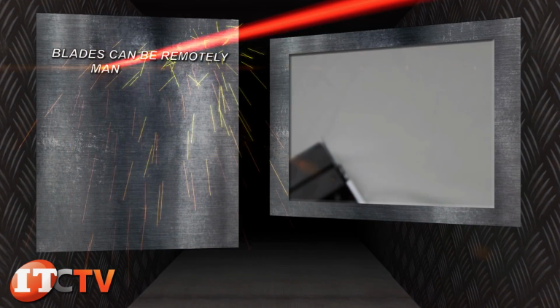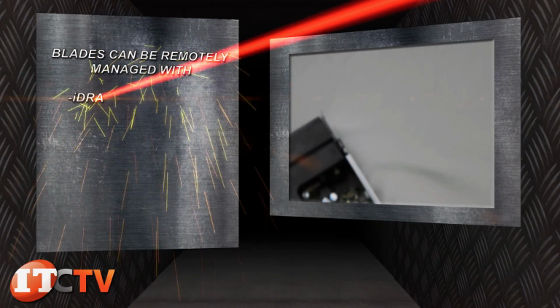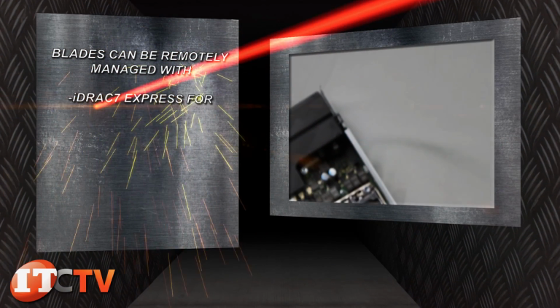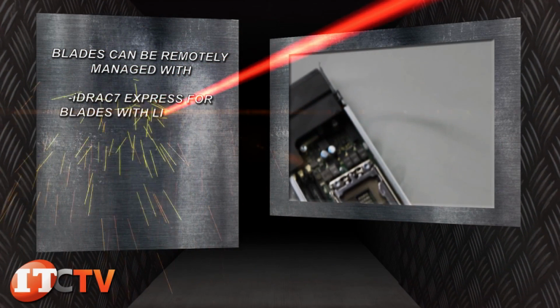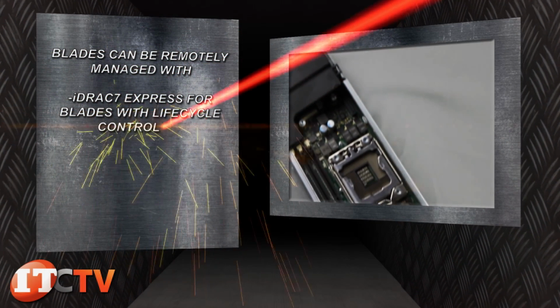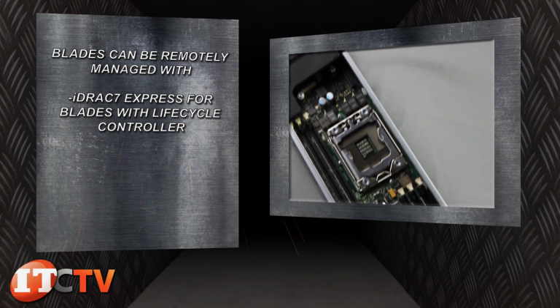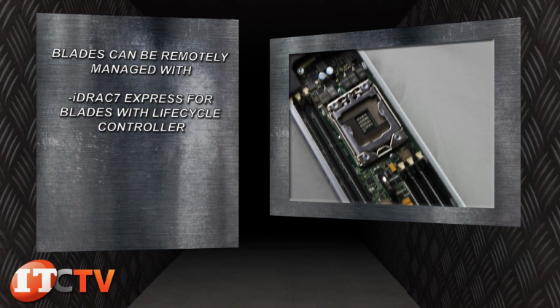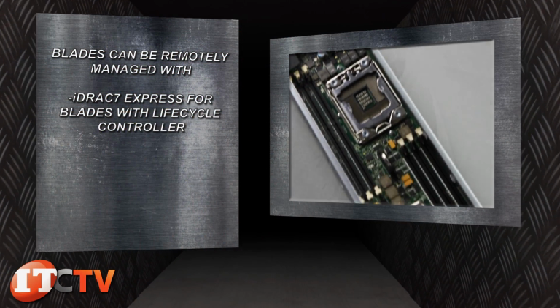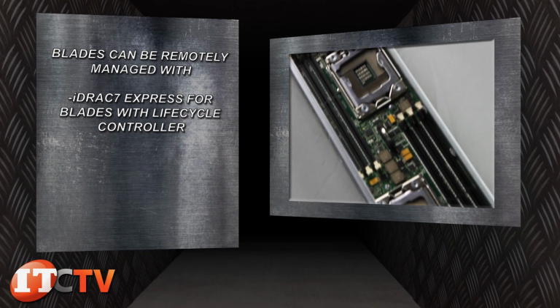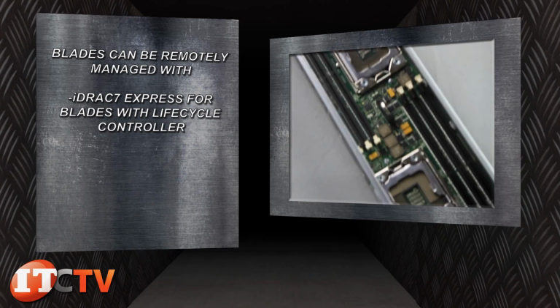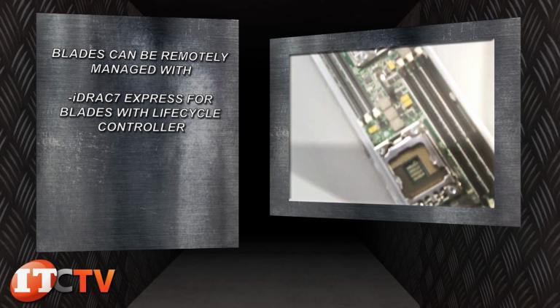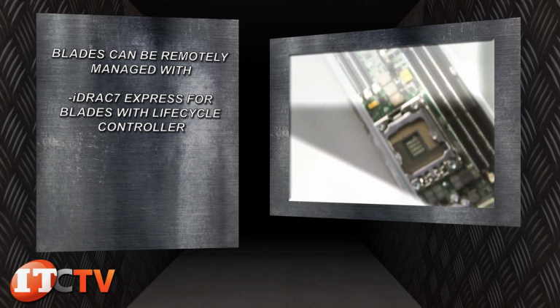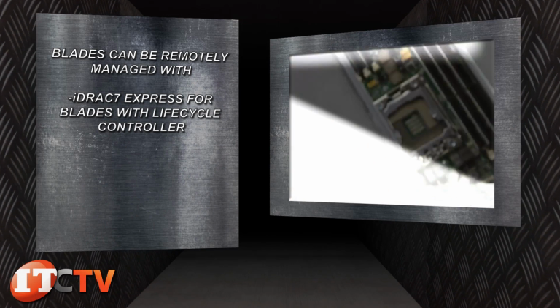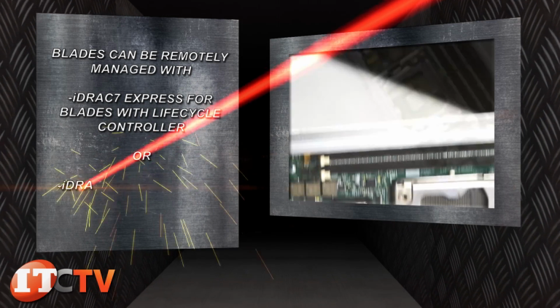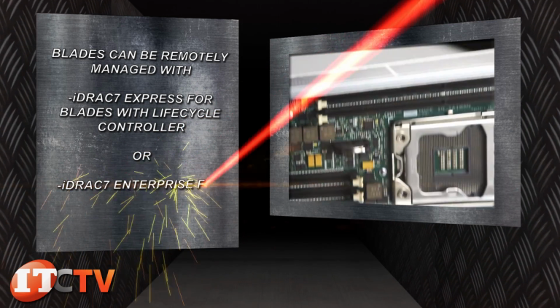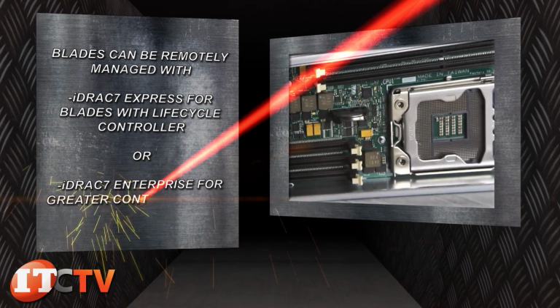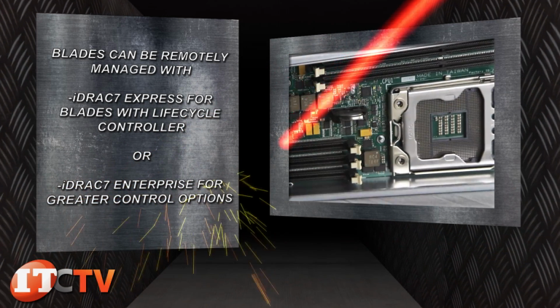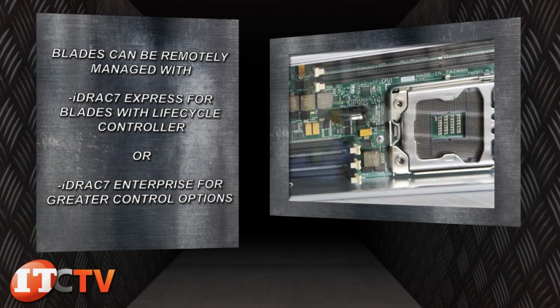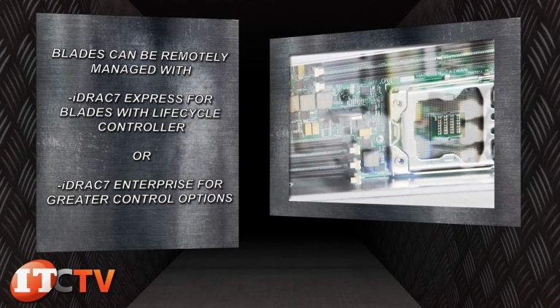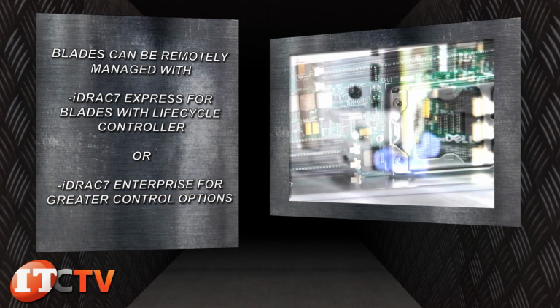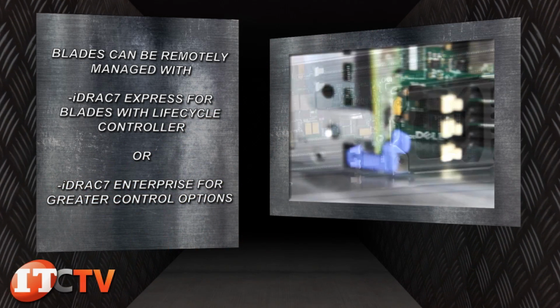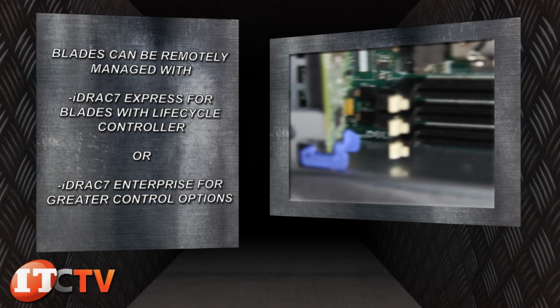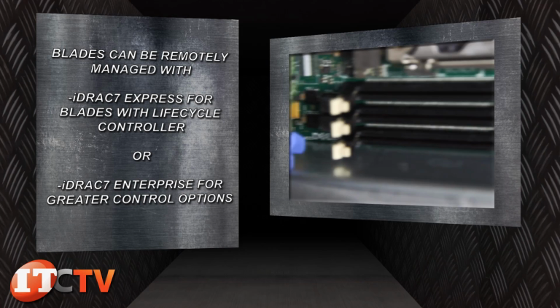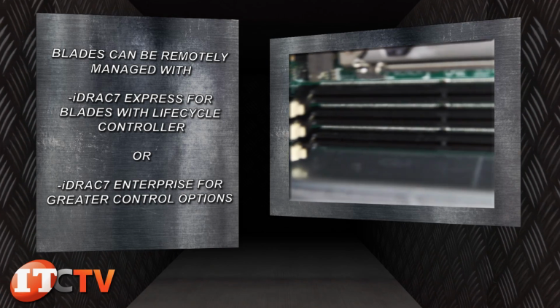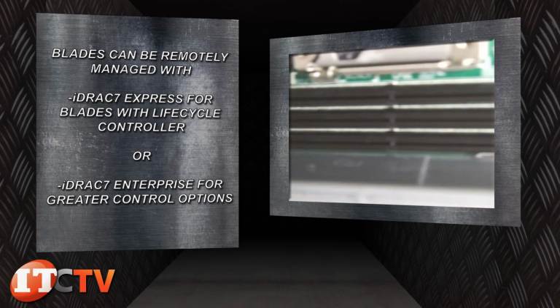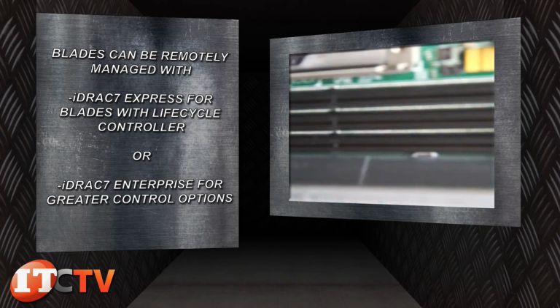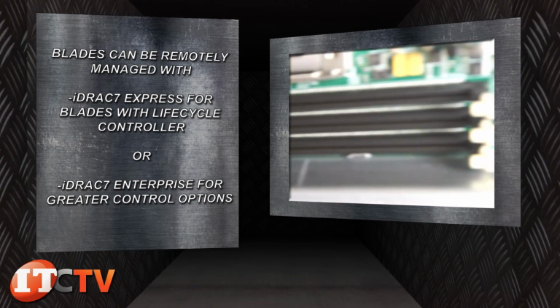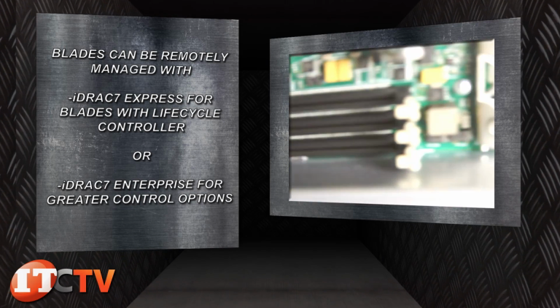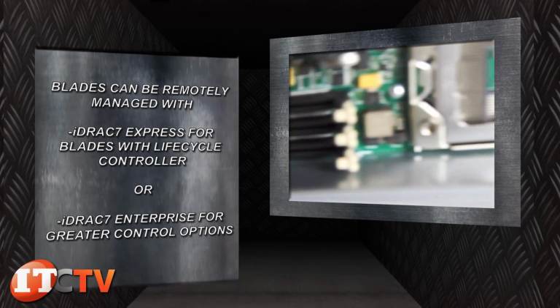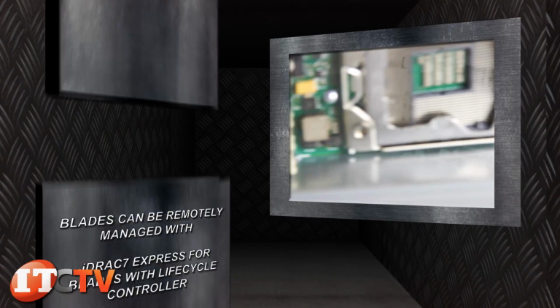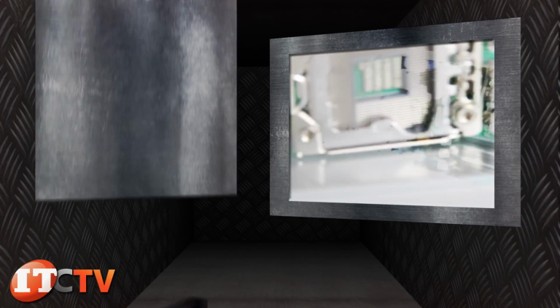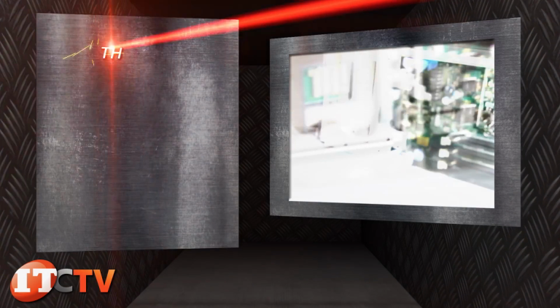Each blade can be remotely managed with iDRAC 7 Express for blades with lifecycle controller, or with a software upgrade license, iDRAC 7 Enterprise for greater control options.